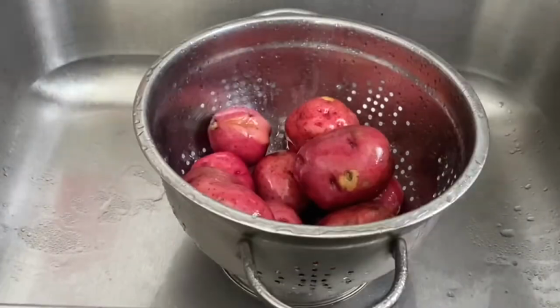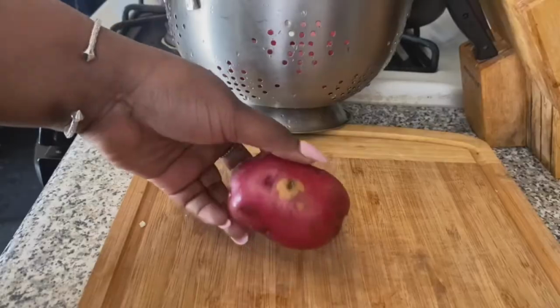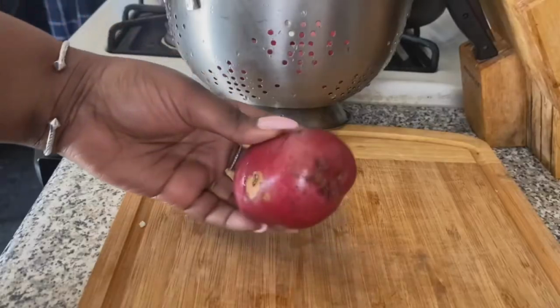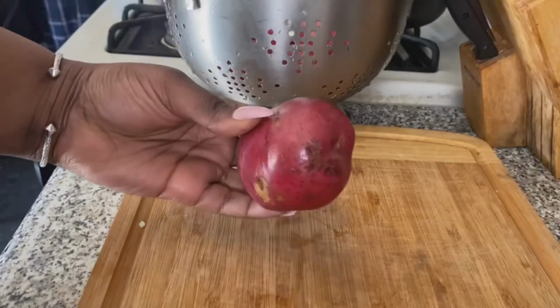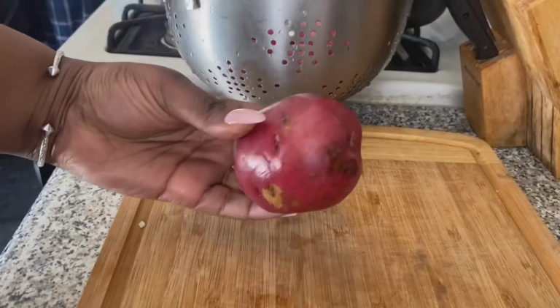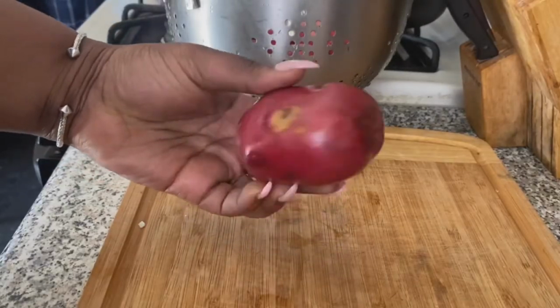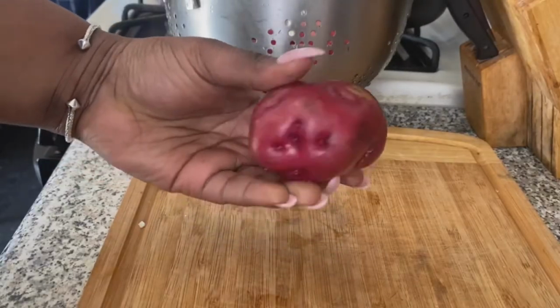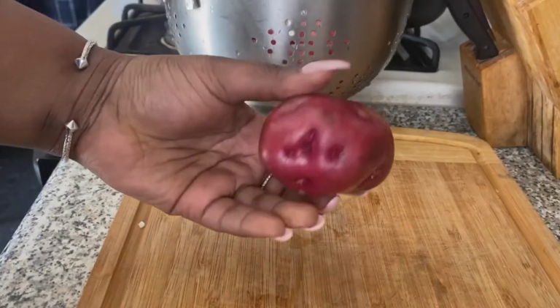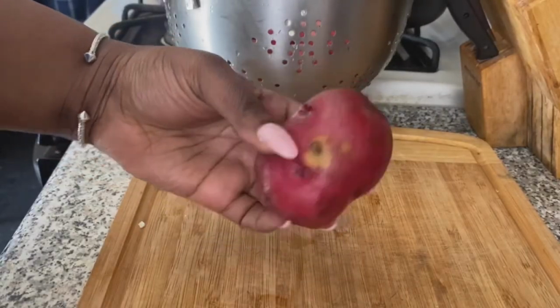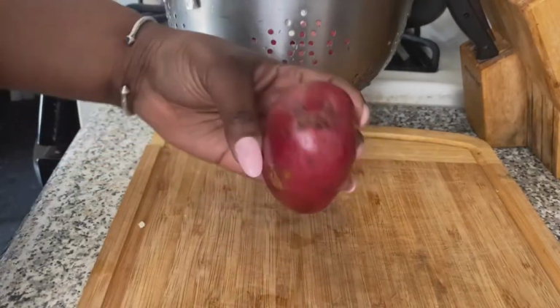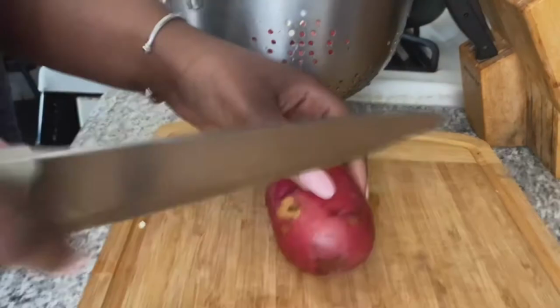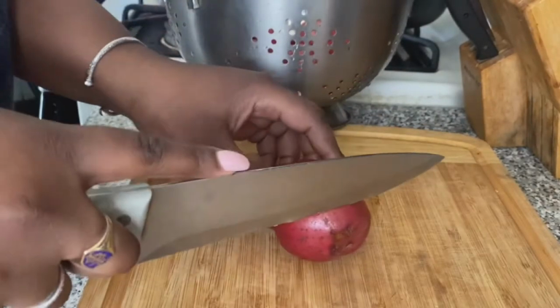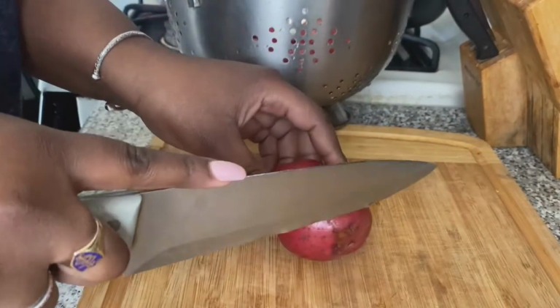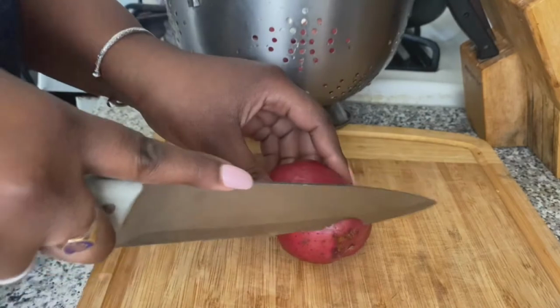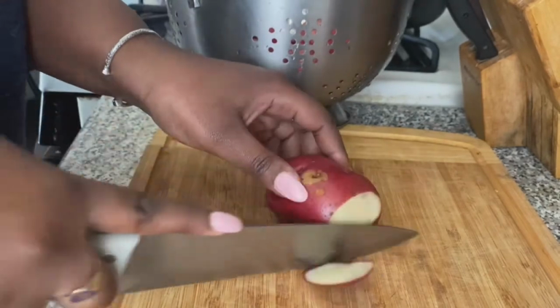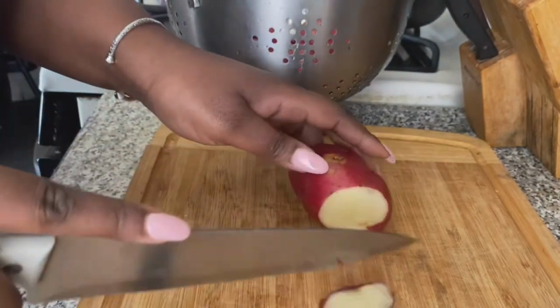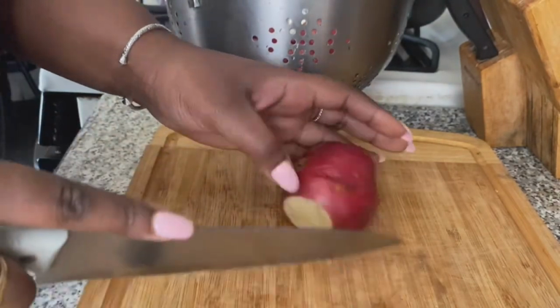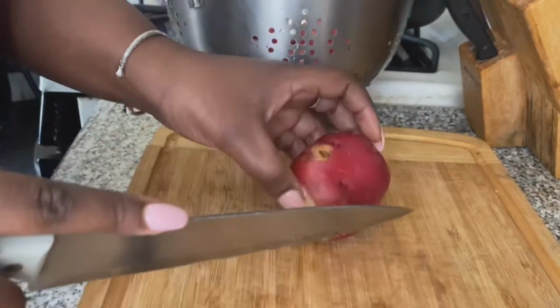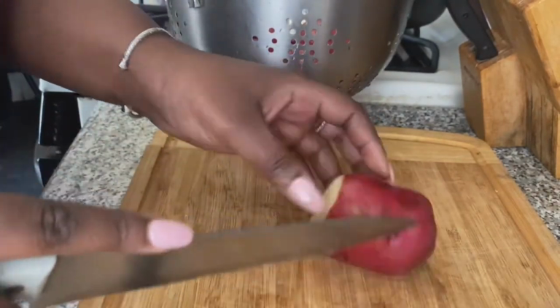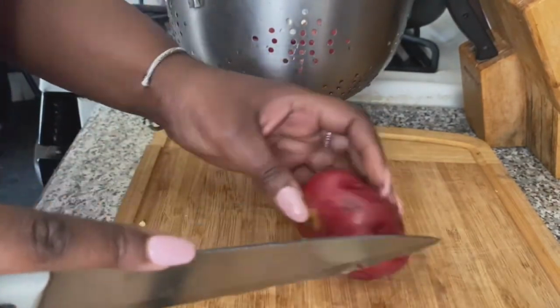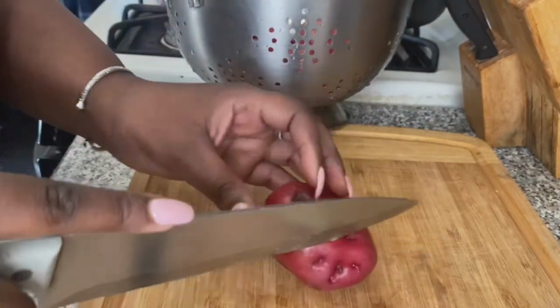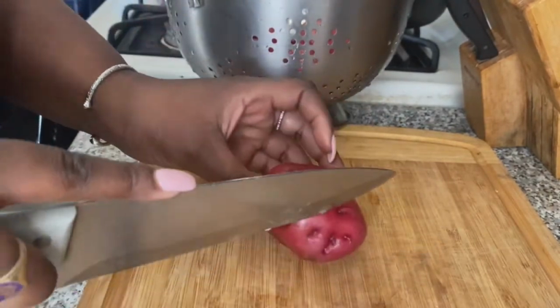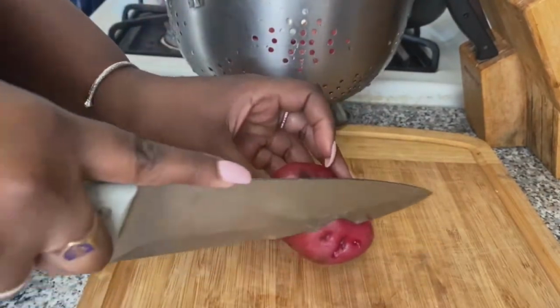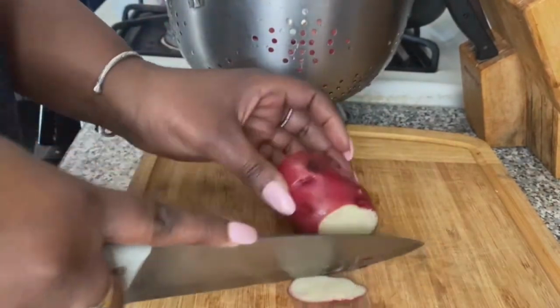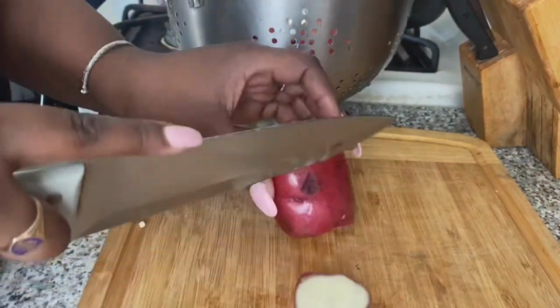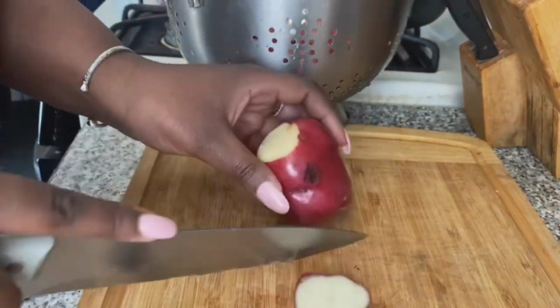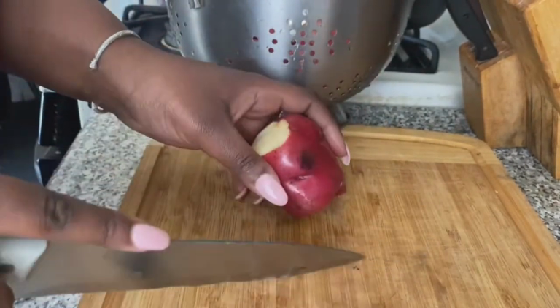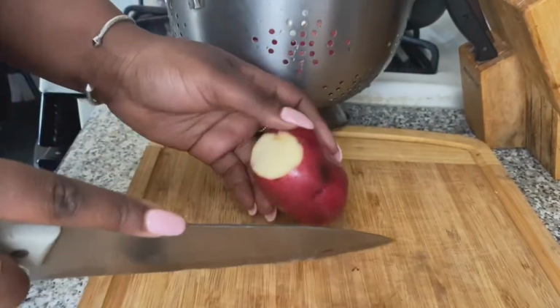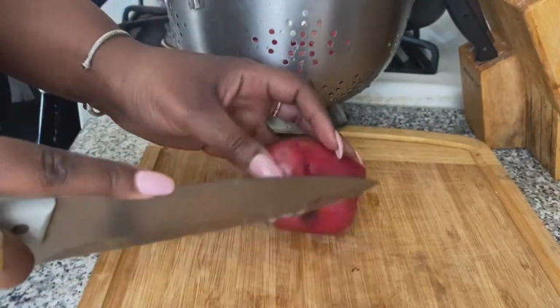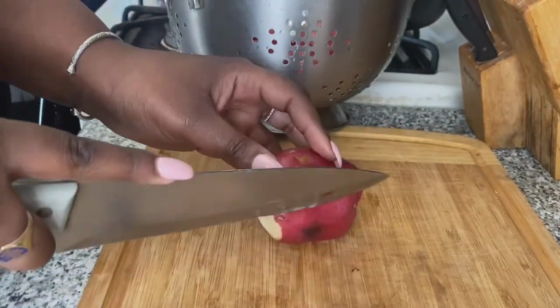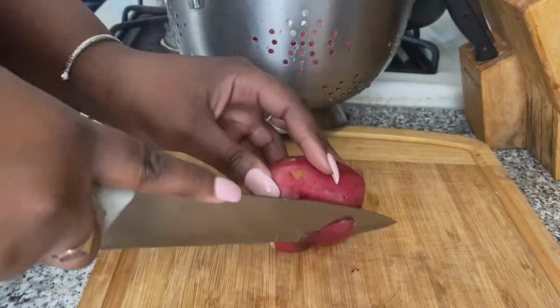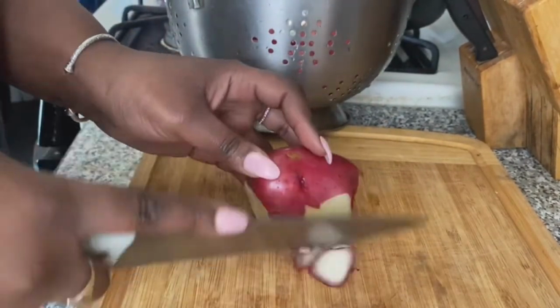Then you want to examine each potato and cut off all the ugly and bad-looking parts of the potatoes — you want to cut those out.